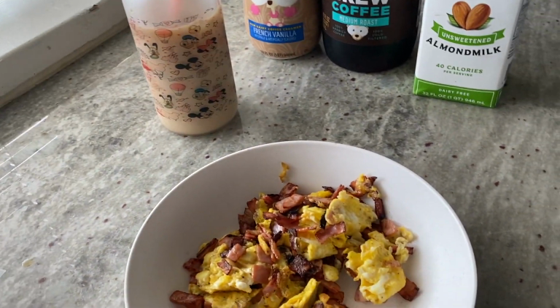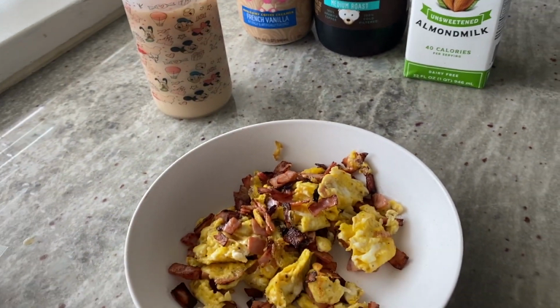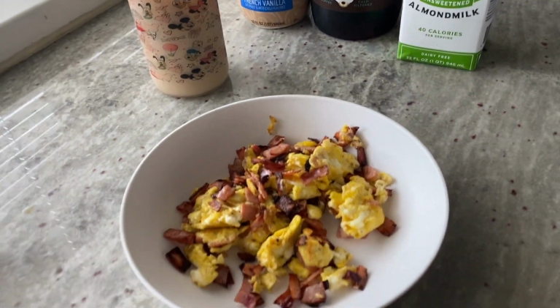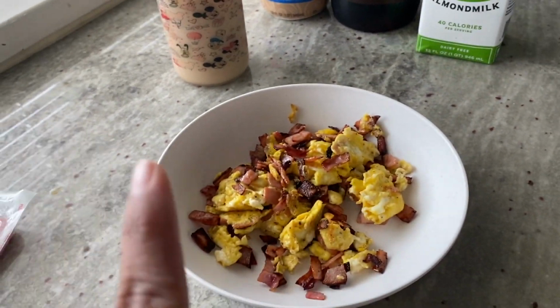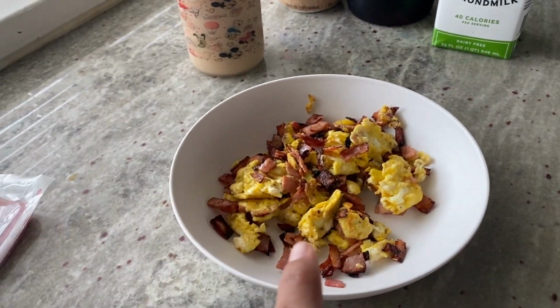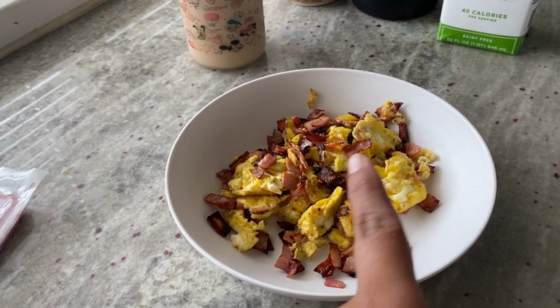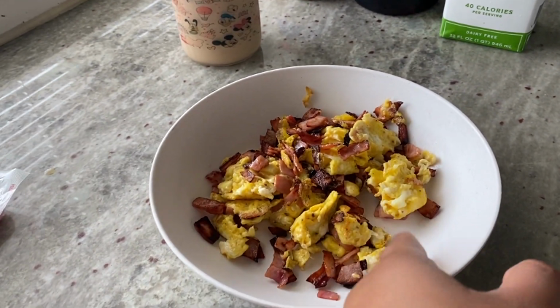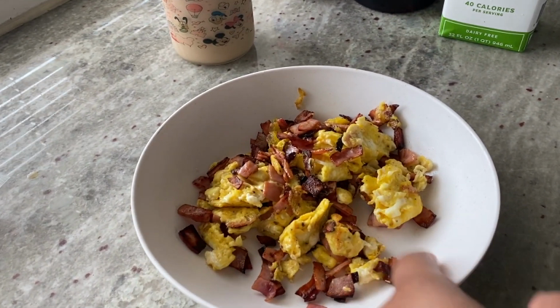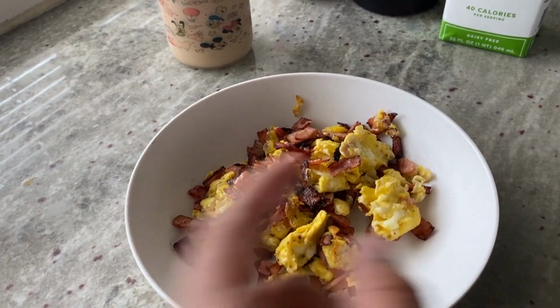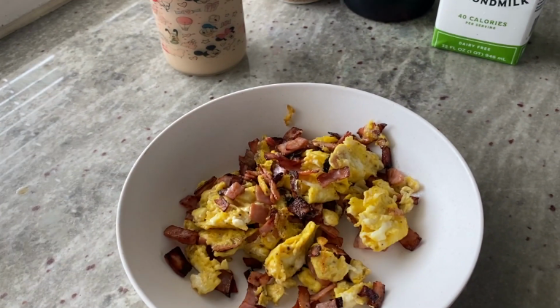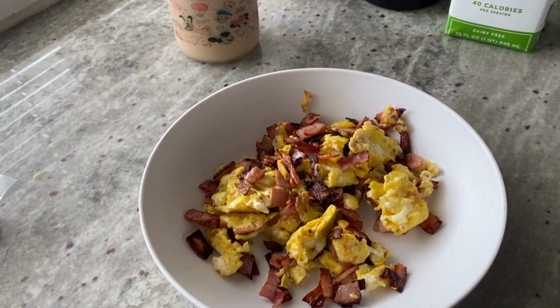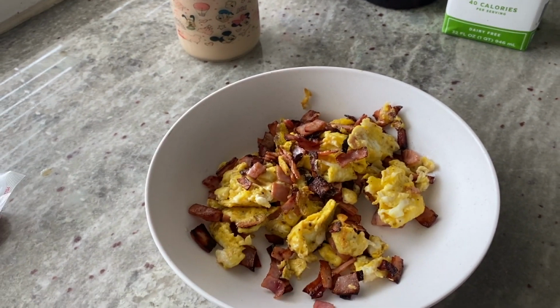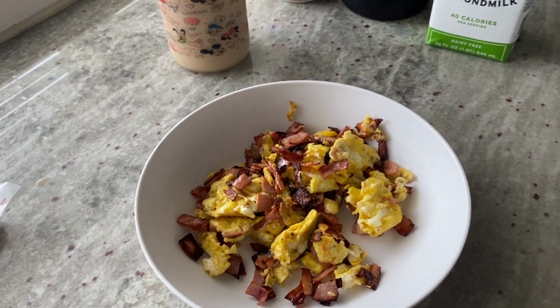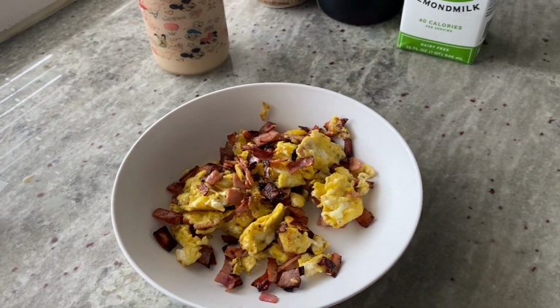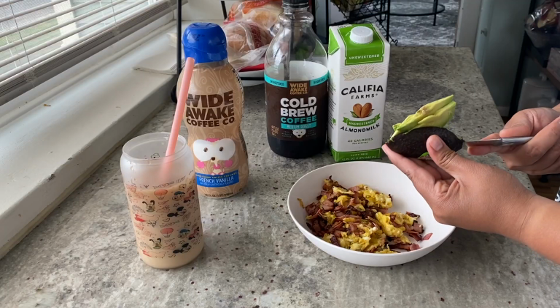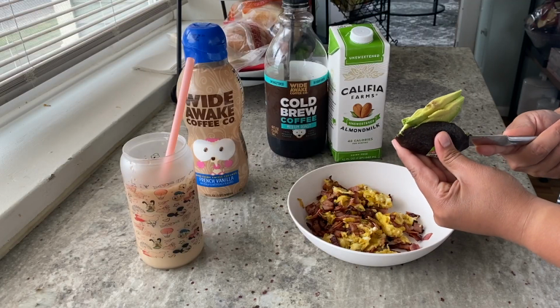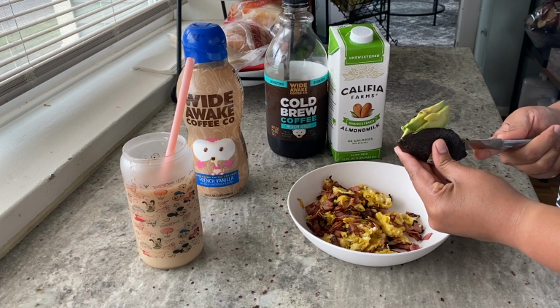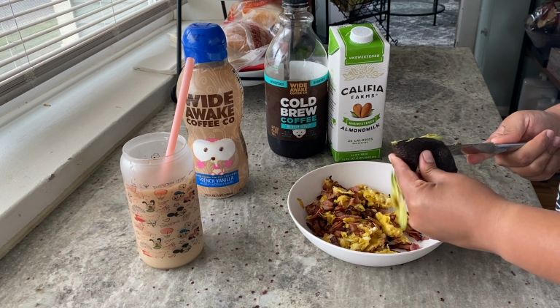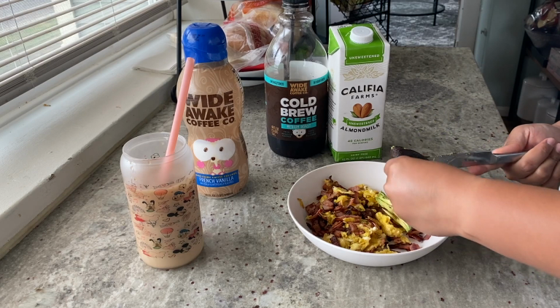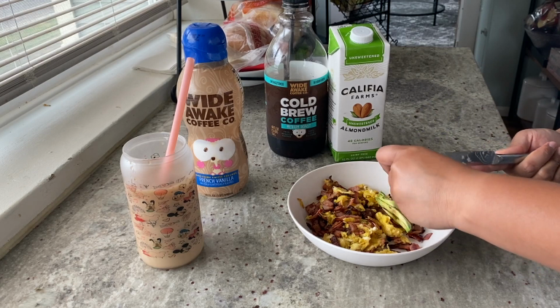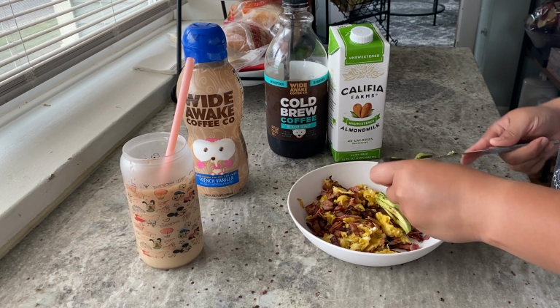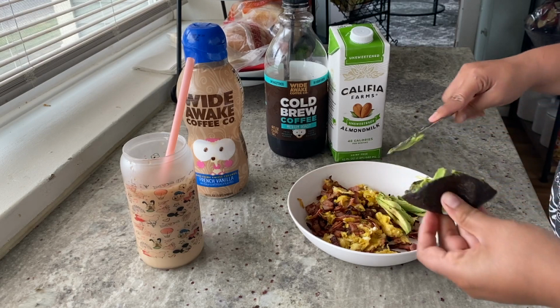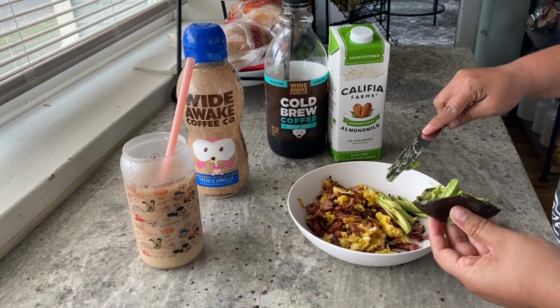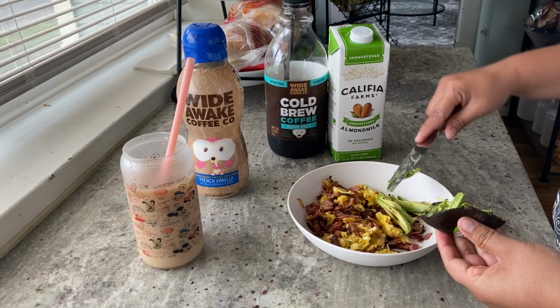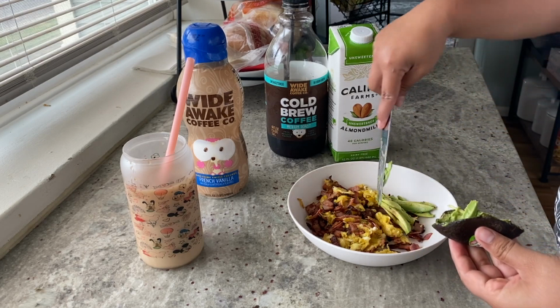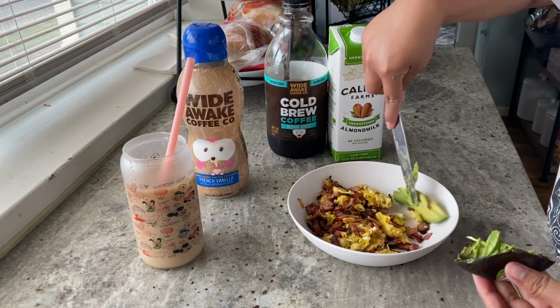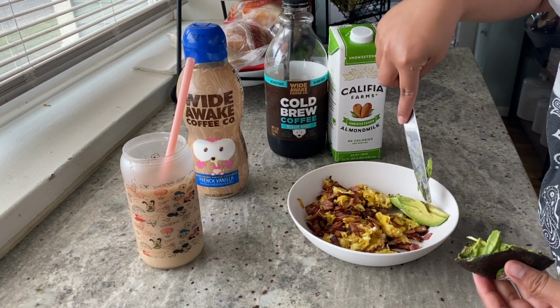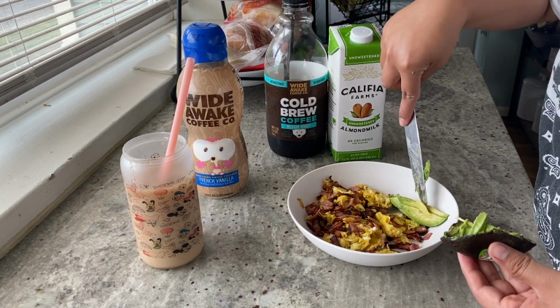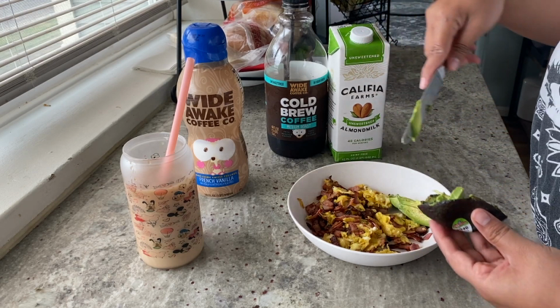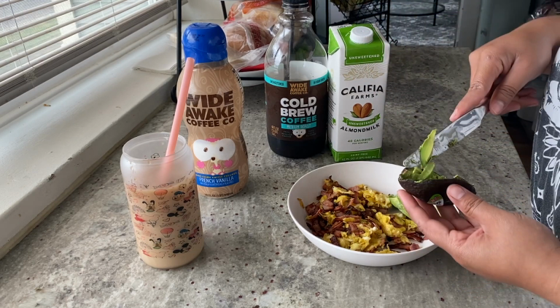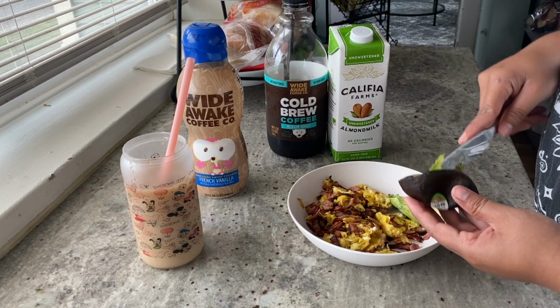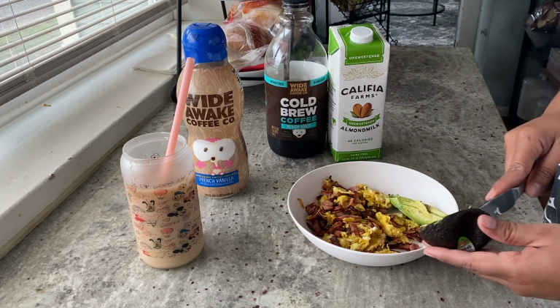I'm gonna get some avocado and just slice it on the side right here. I never started eating avocado with my food until recently to be honest. It doesn't look as pretty but it'll do.